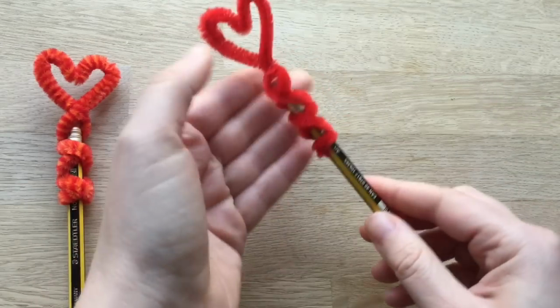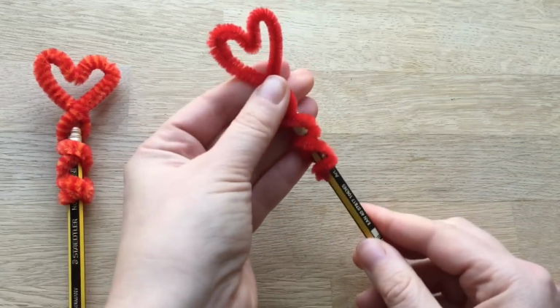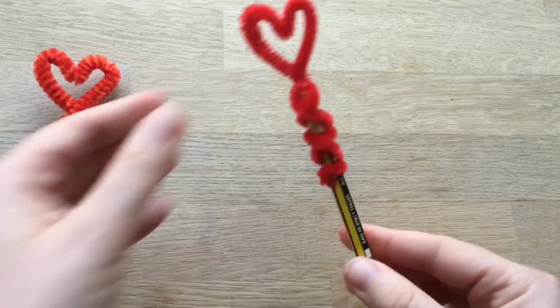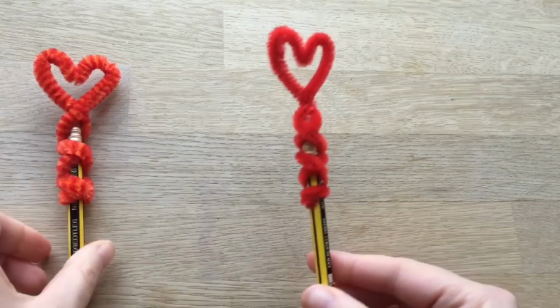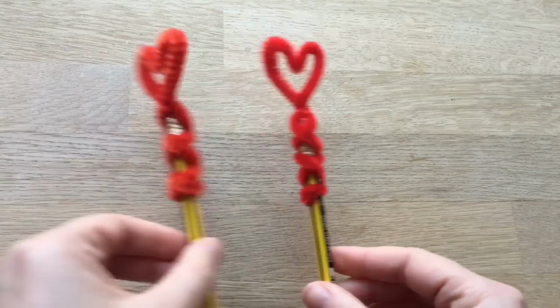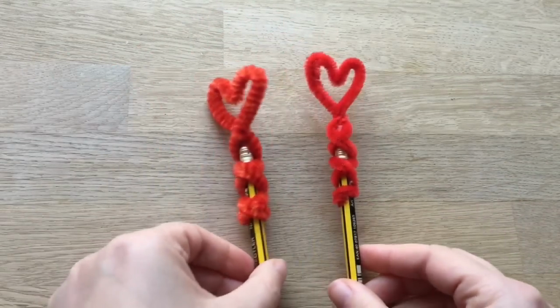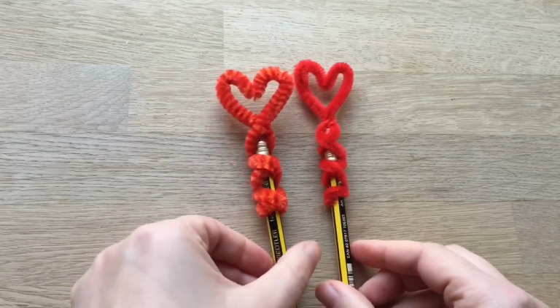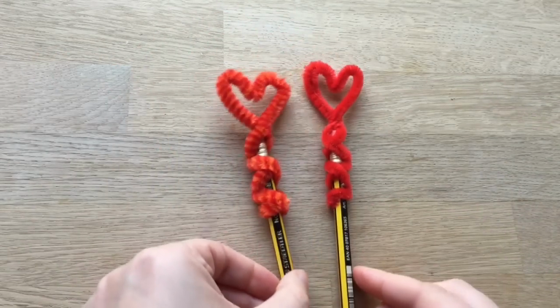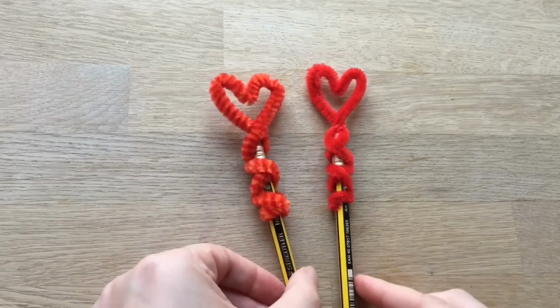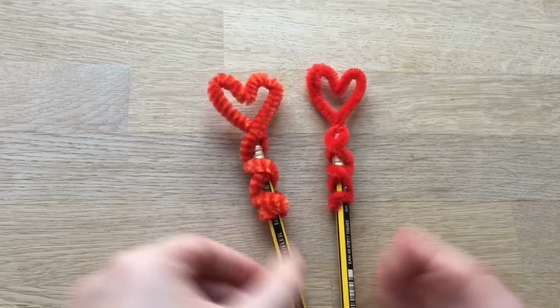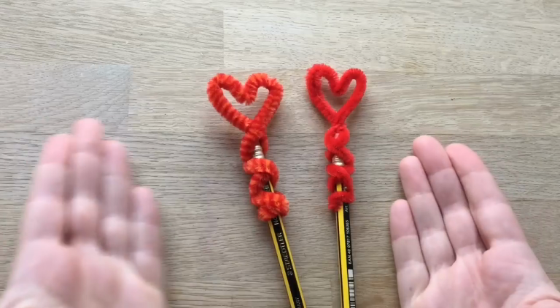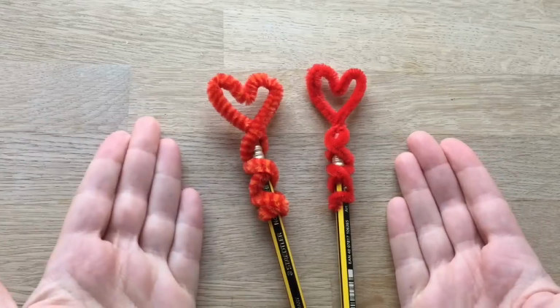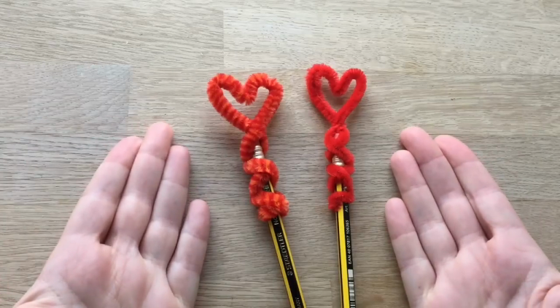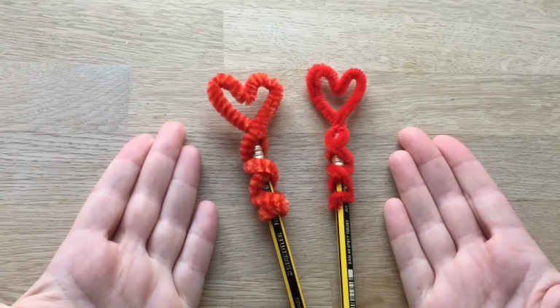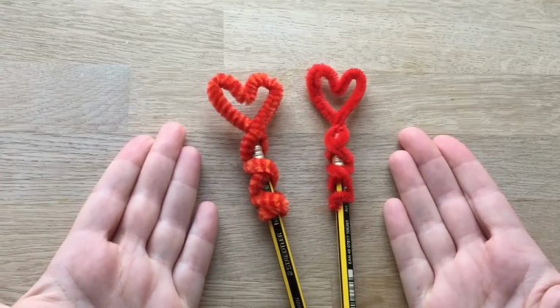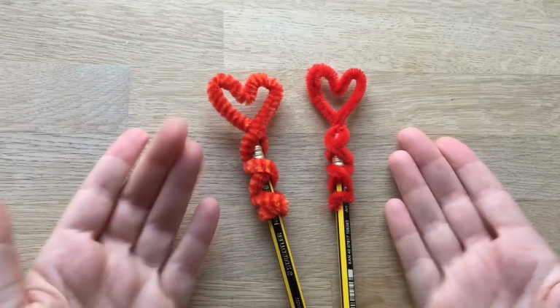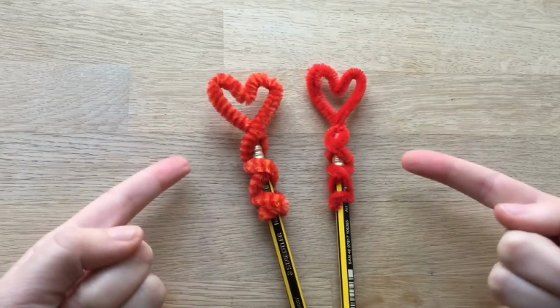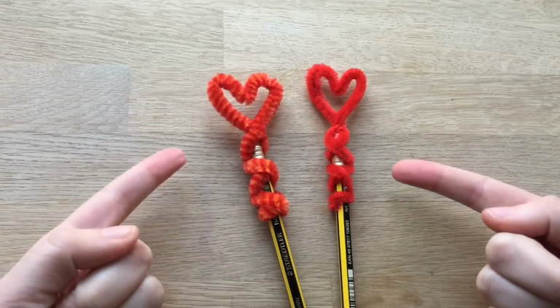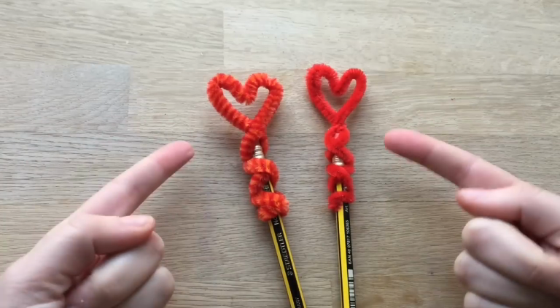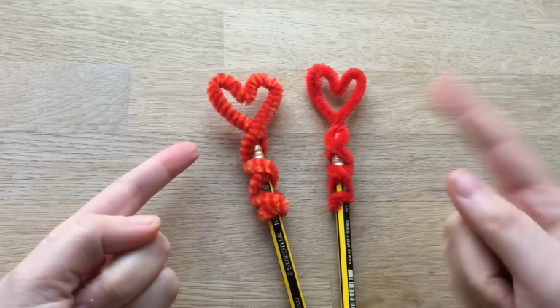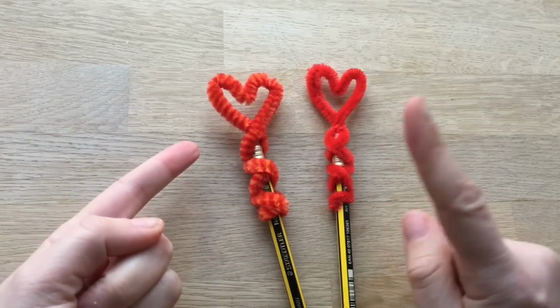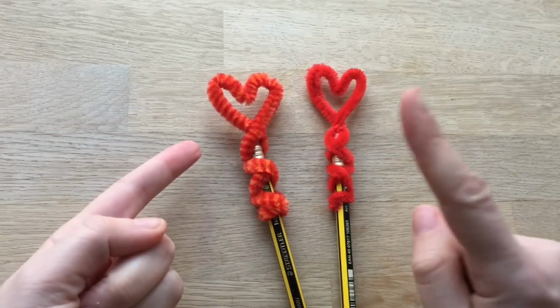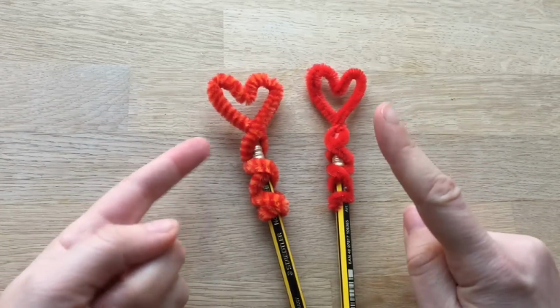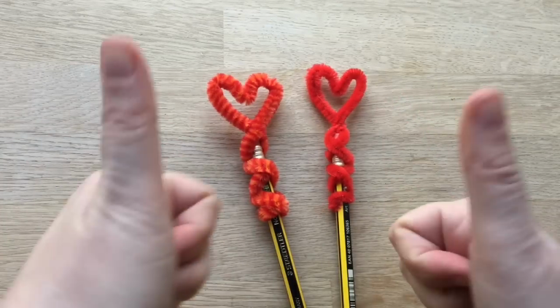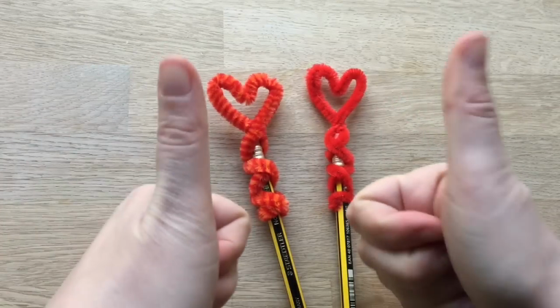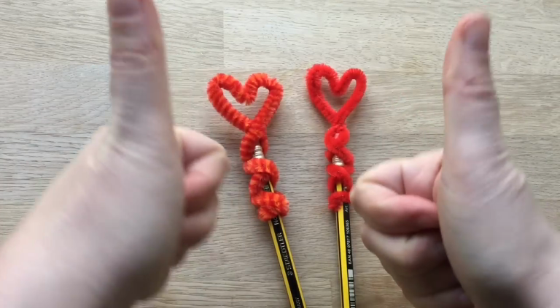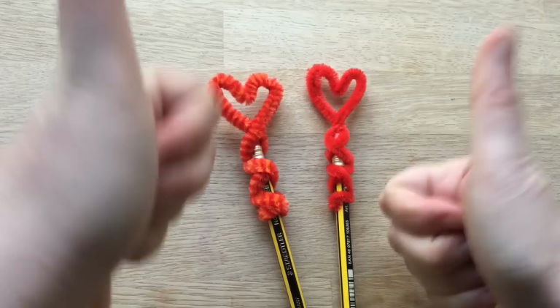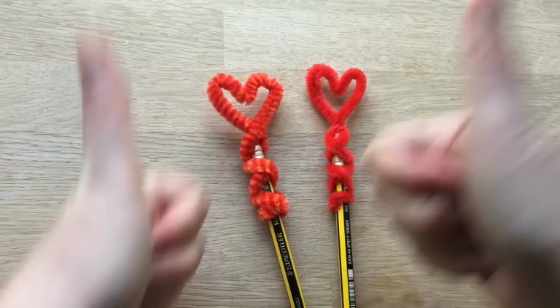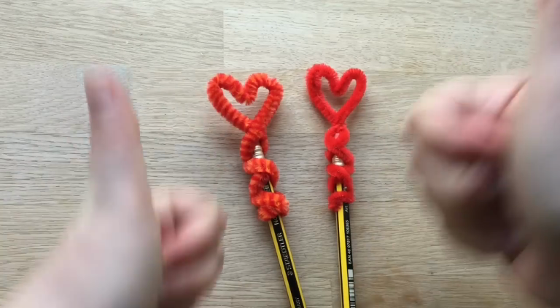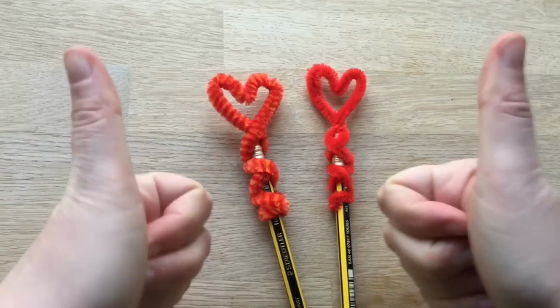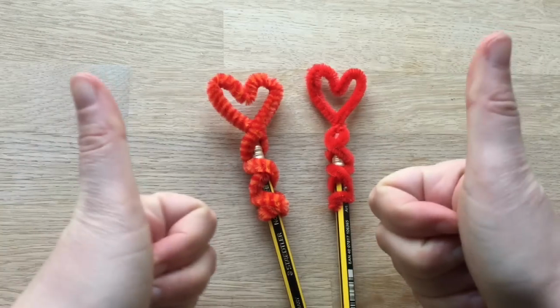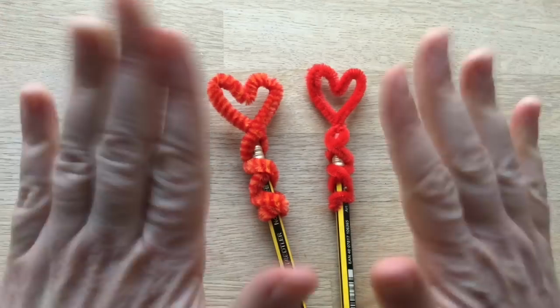And there you have a really, really simple and cute Valentine's Day craft. Hope you enjoyed it, hope you make it. Don't forget to subscribe and please give us your thumbs up. Thank you, bye!